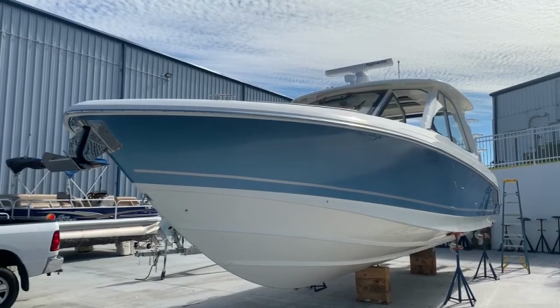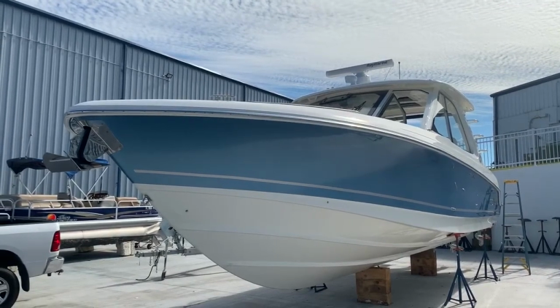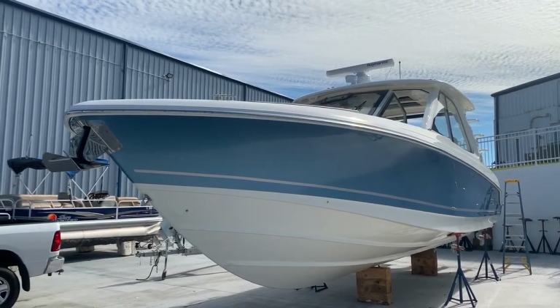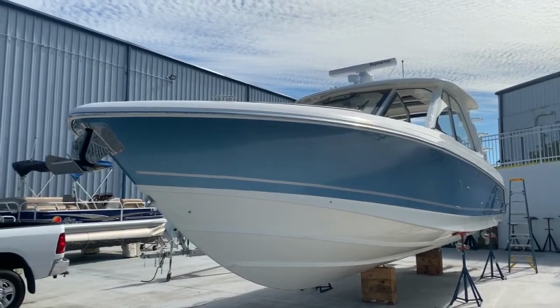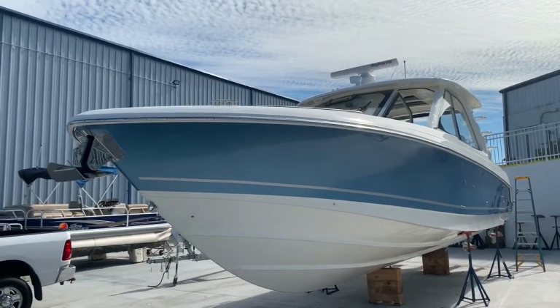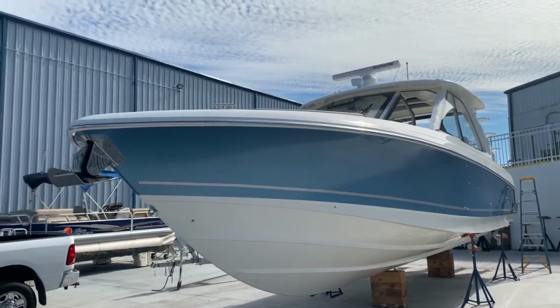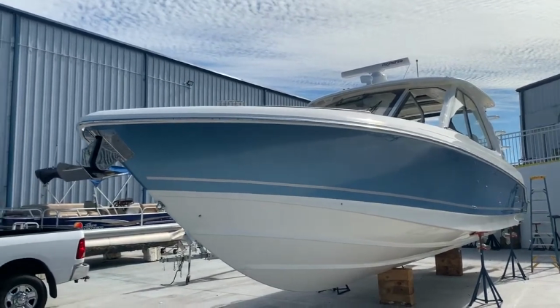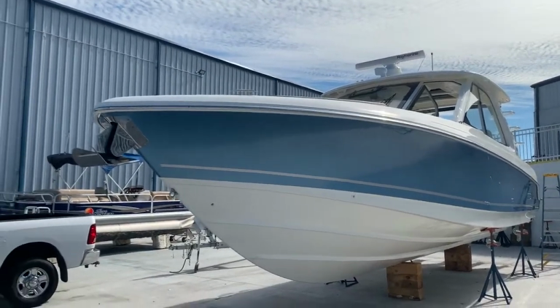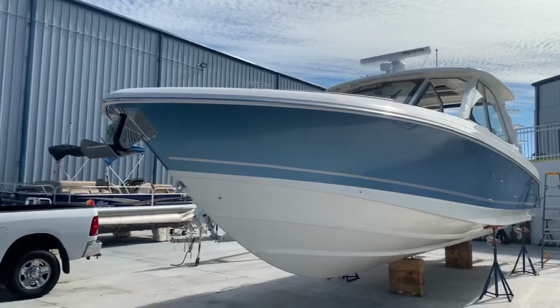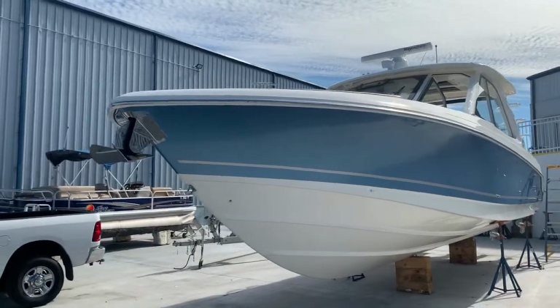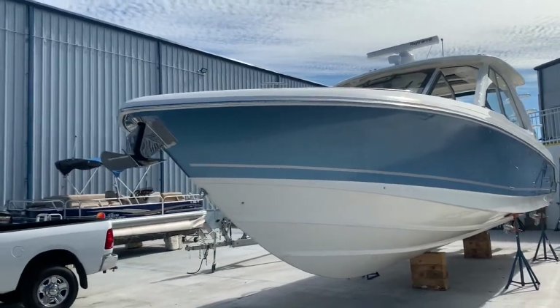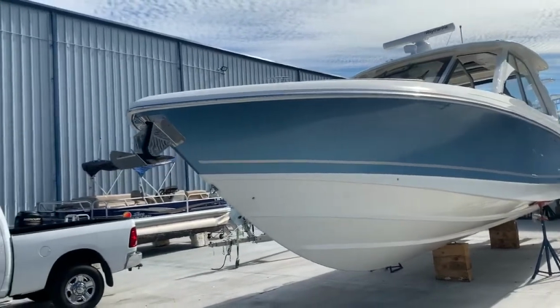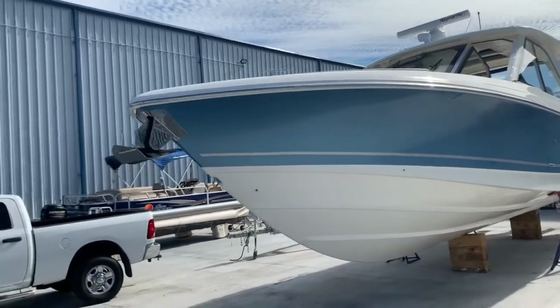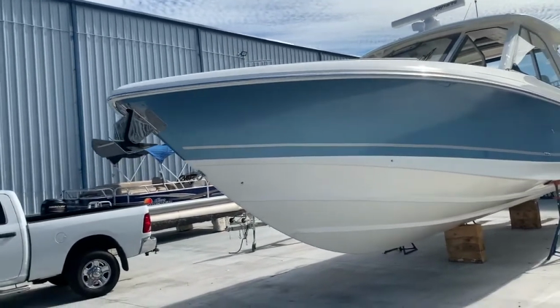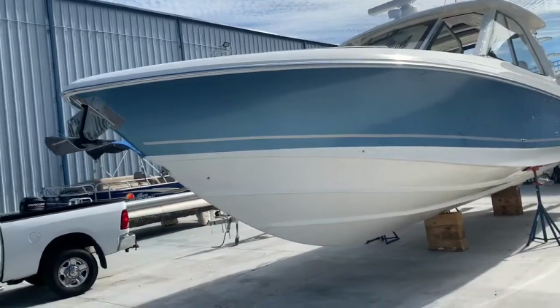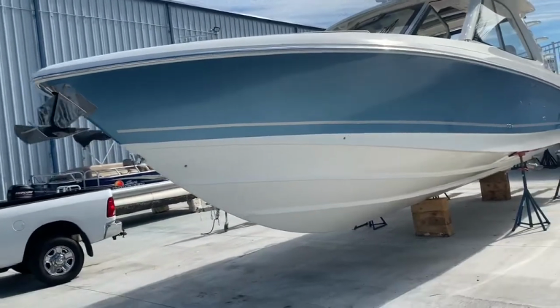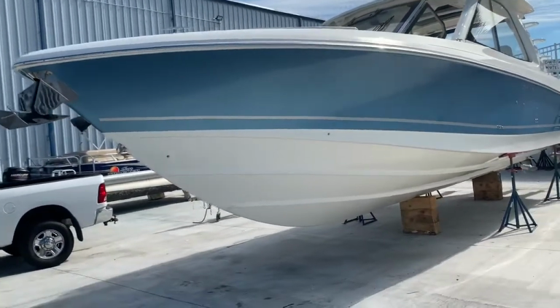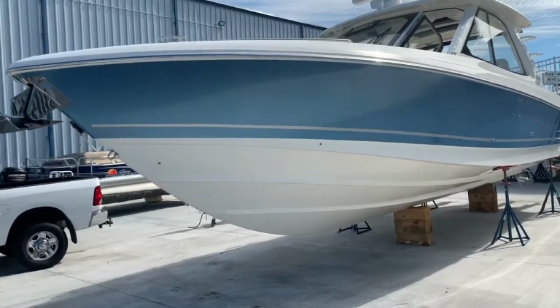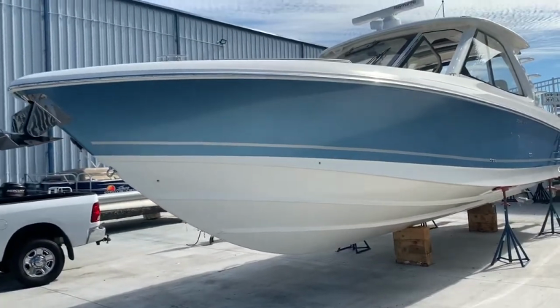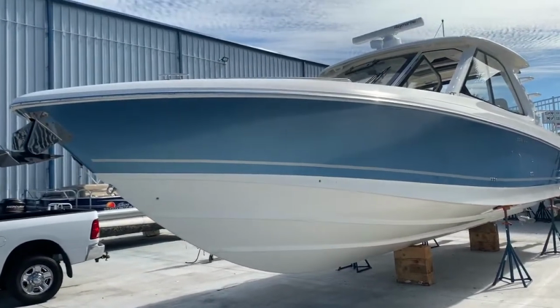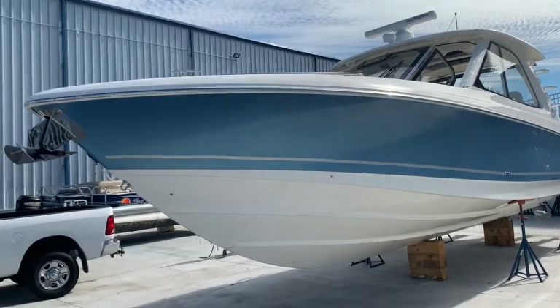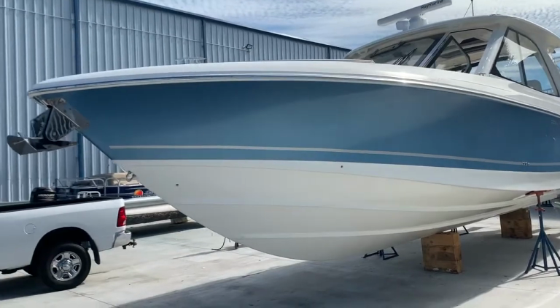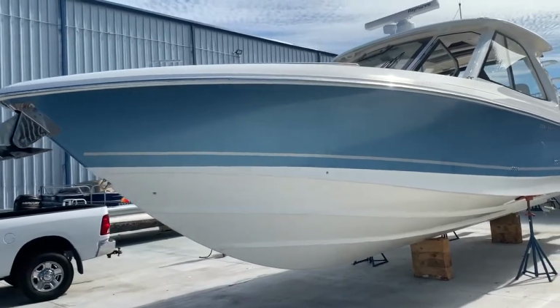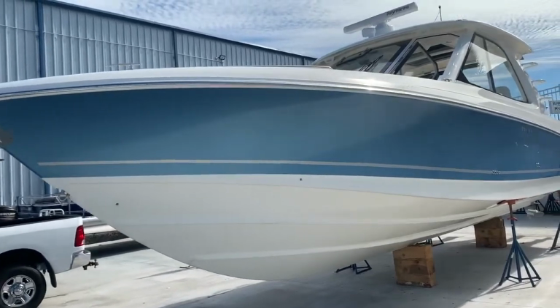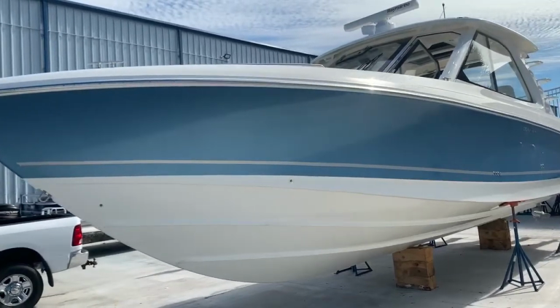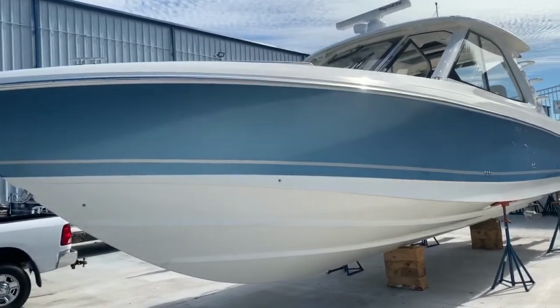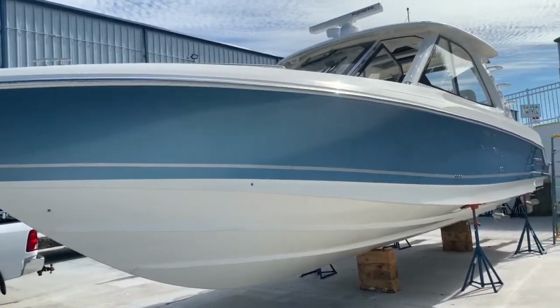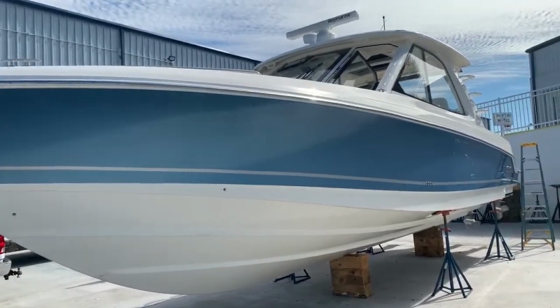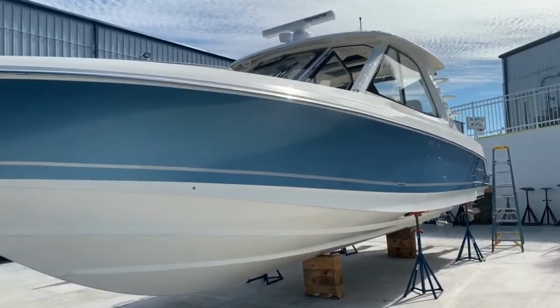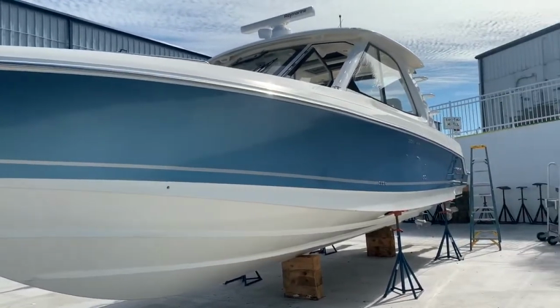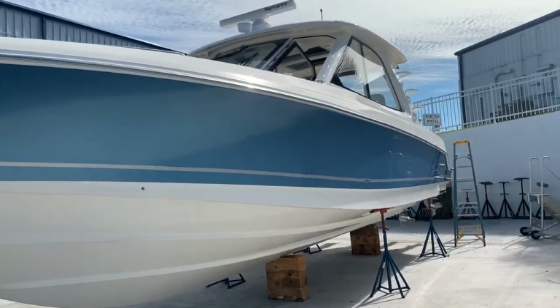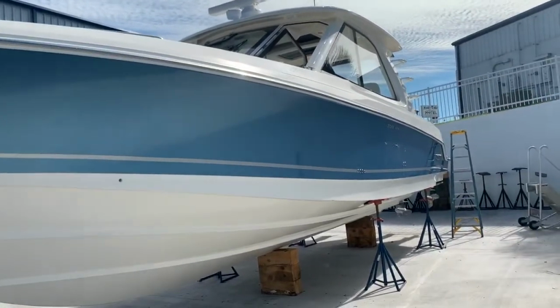Hi everybody, Jeremy Bradshaw, Marine Max in Venice. This is one of our brand new arrivals, an absolutely beautiful 2020 Boston Whaler 380 Realm. What we'll do, we'll kind of go through the boat and point out some of the cool features.